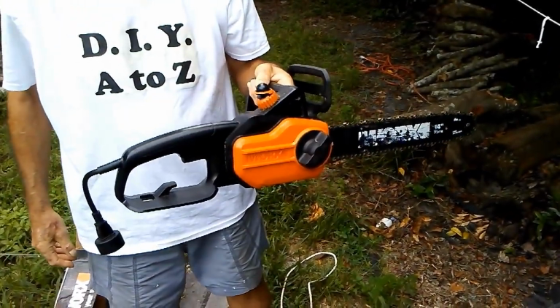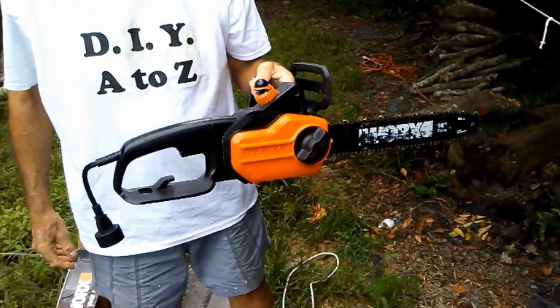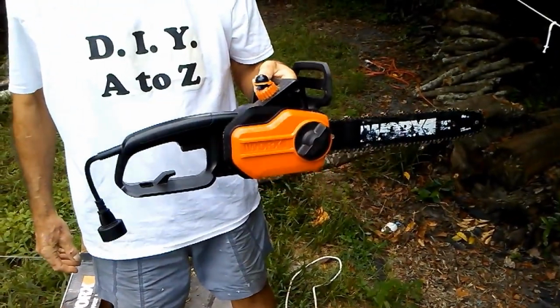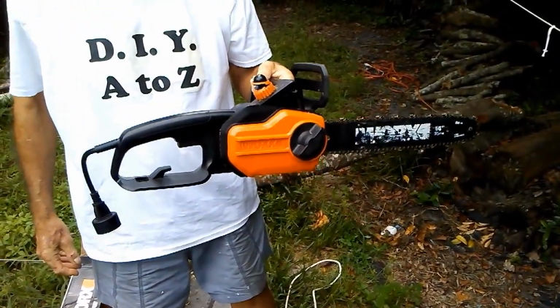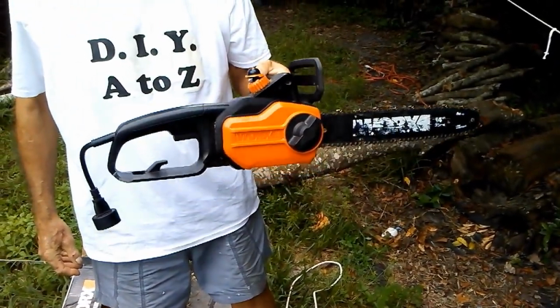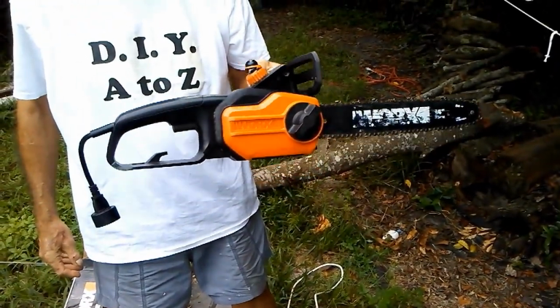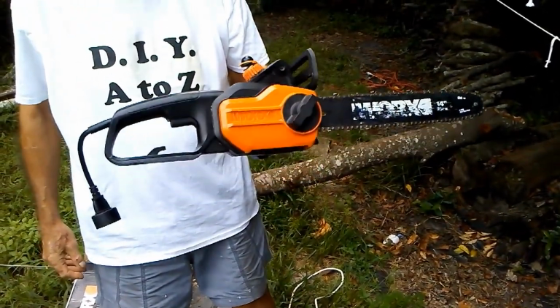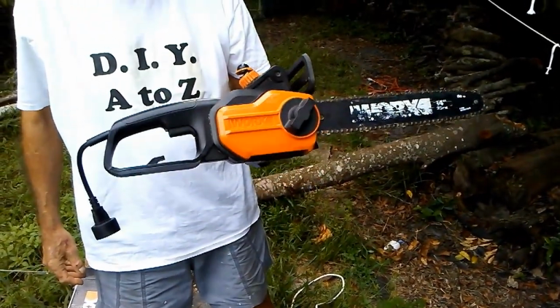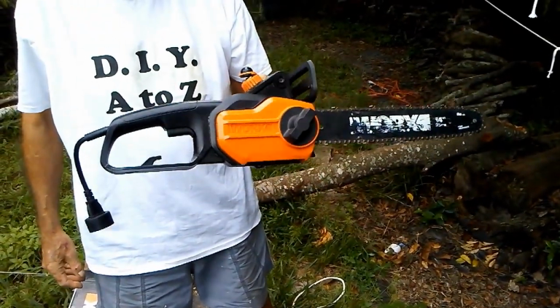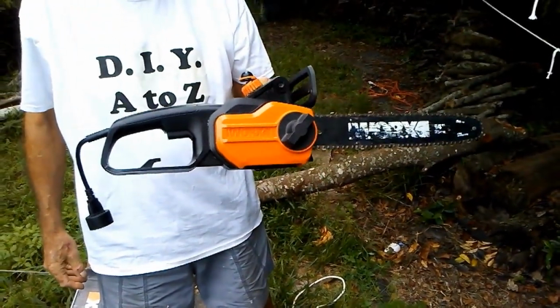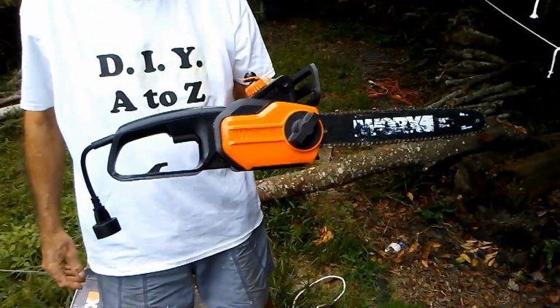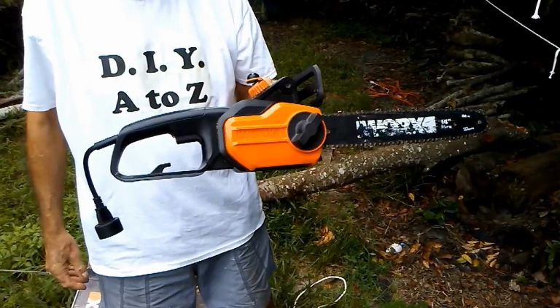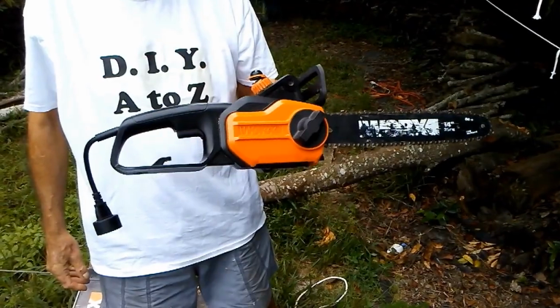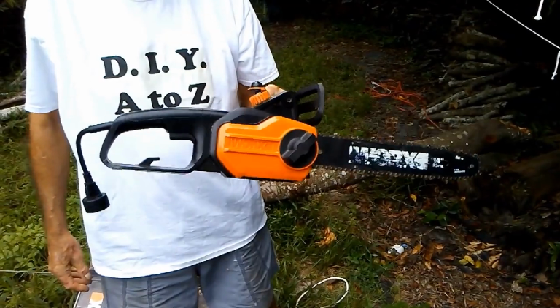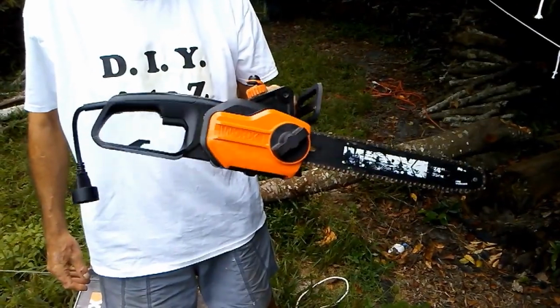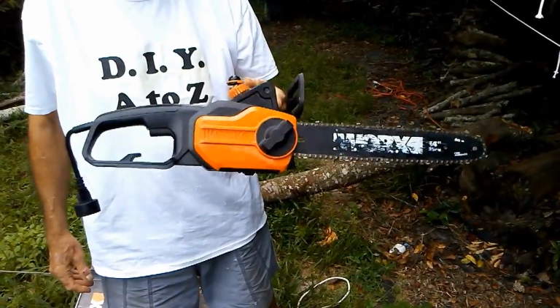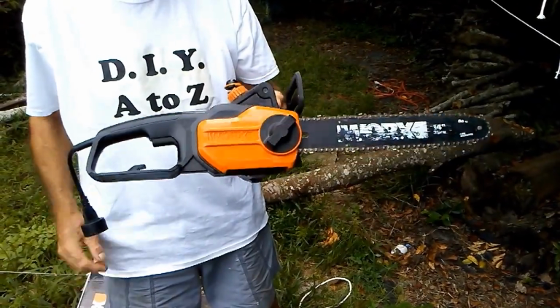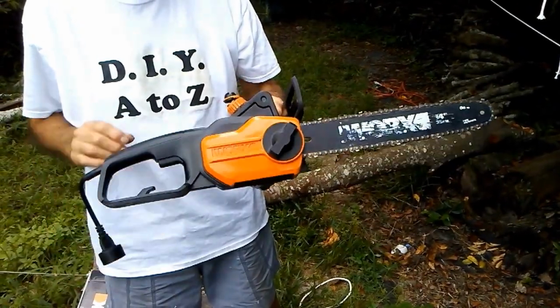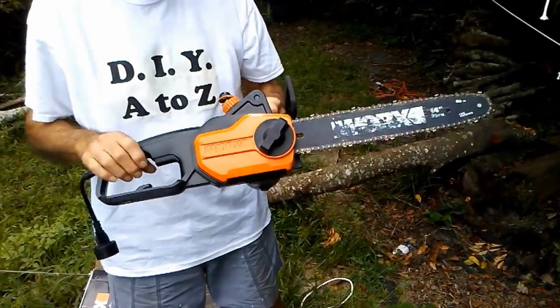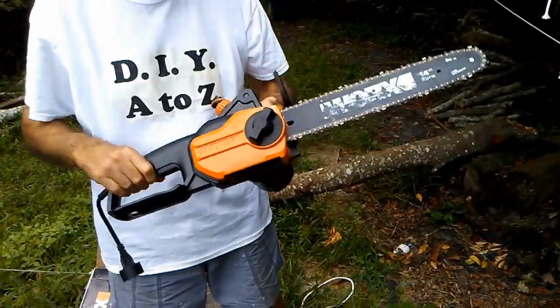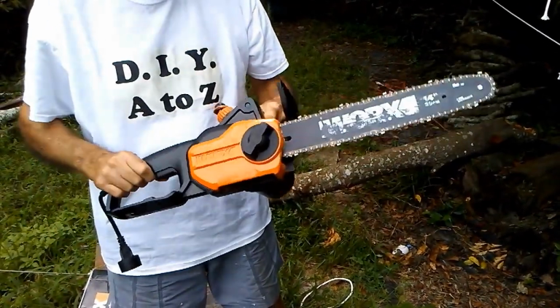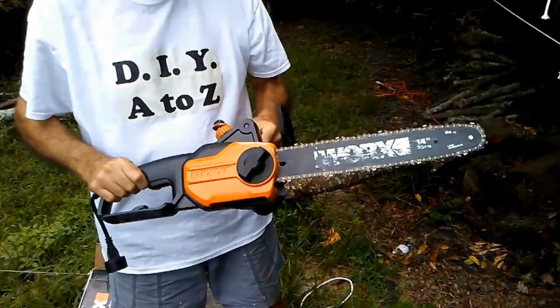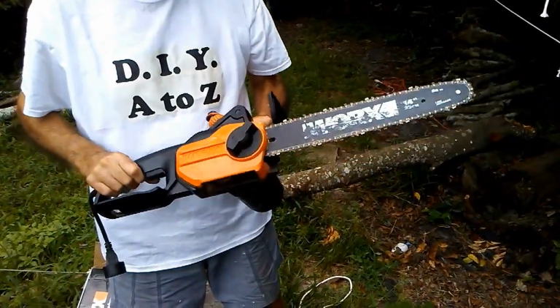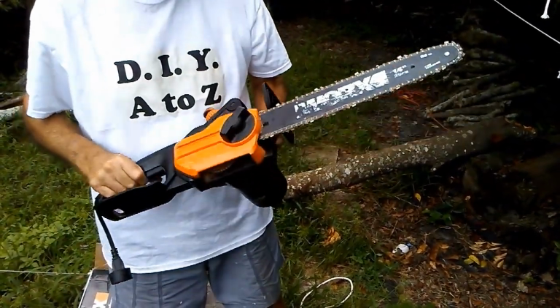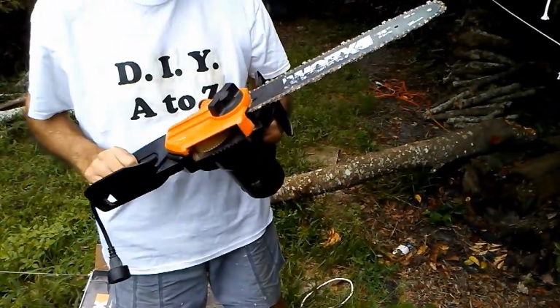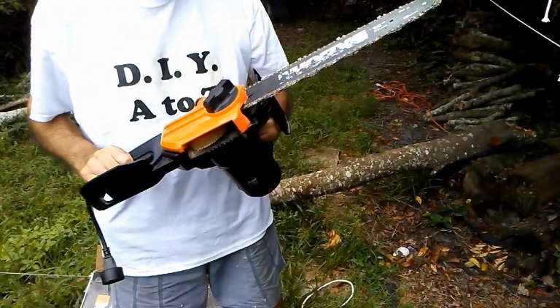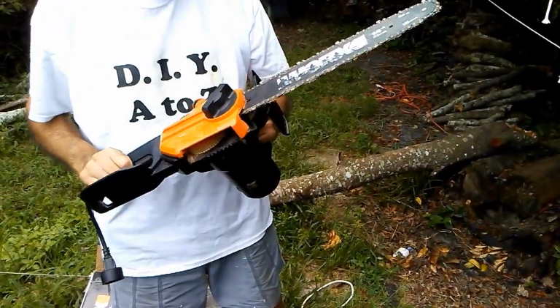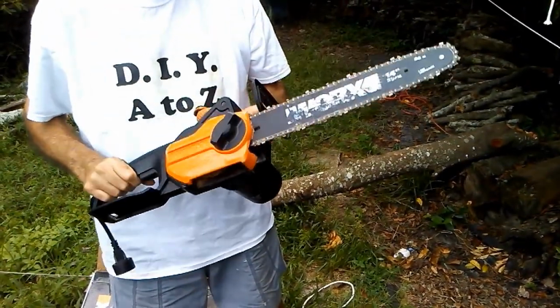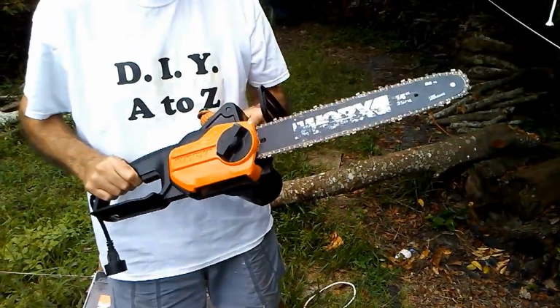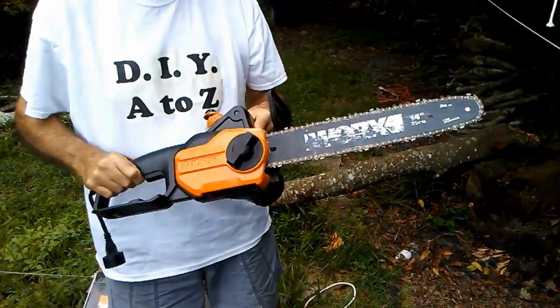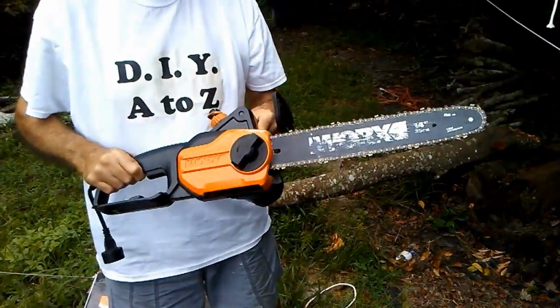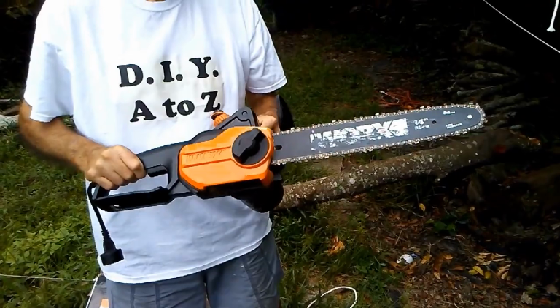I'm going to discuss whether an electric chainsaw can do the job that a gas chainsaw can do. And I've found that it definitely can.